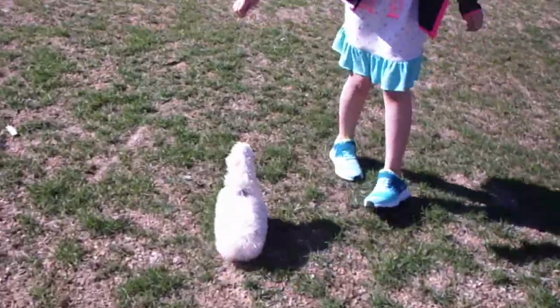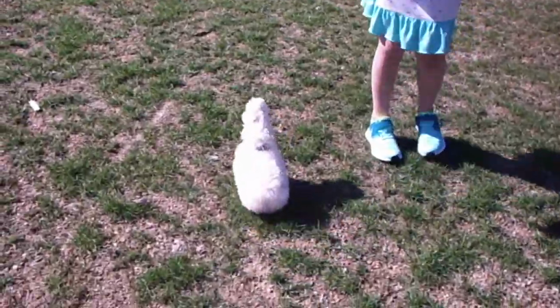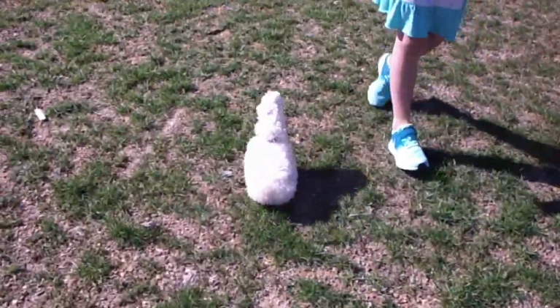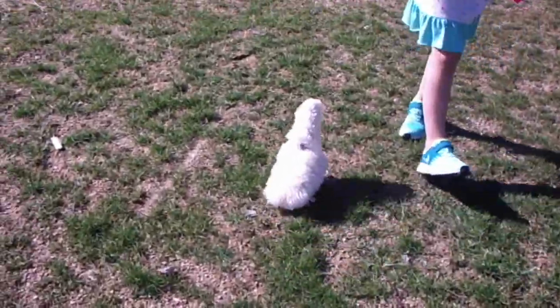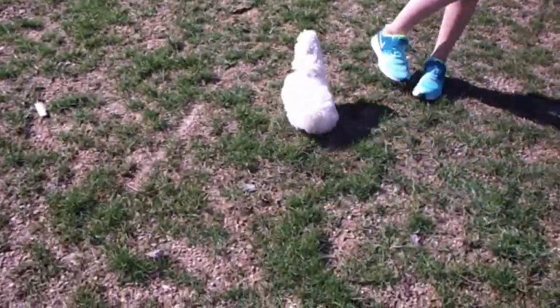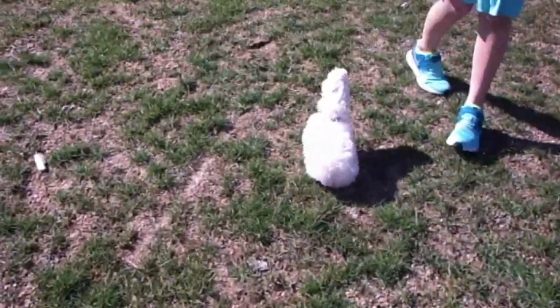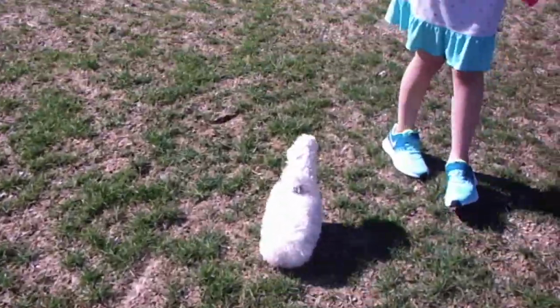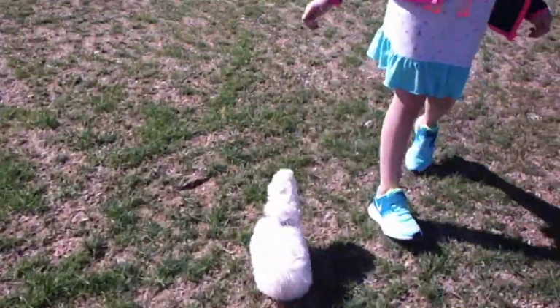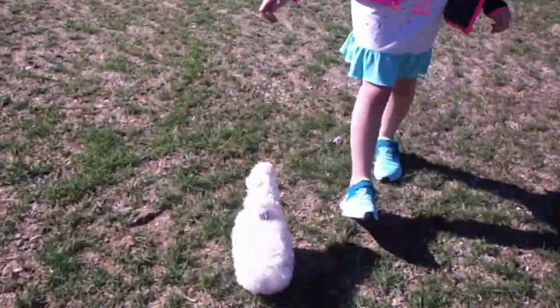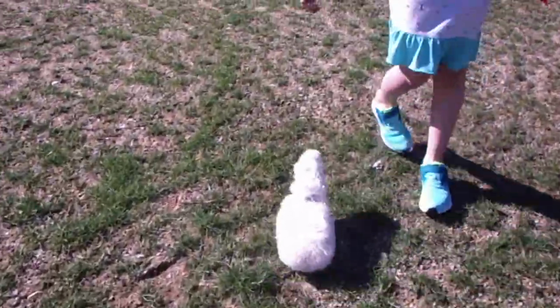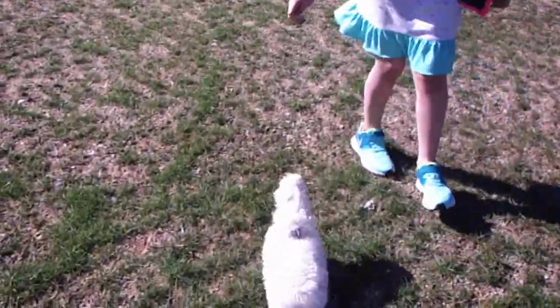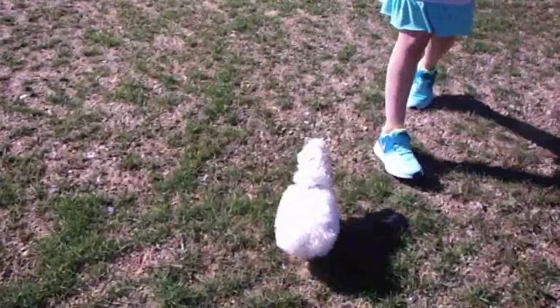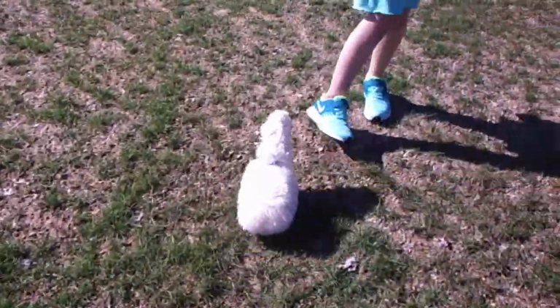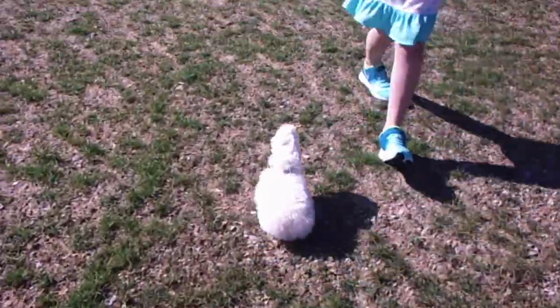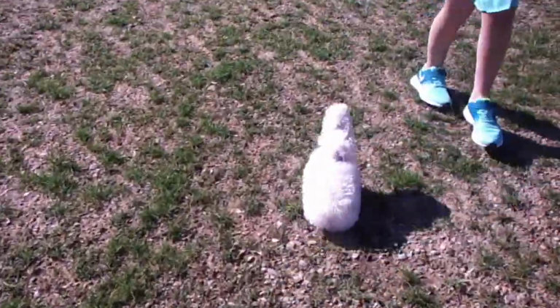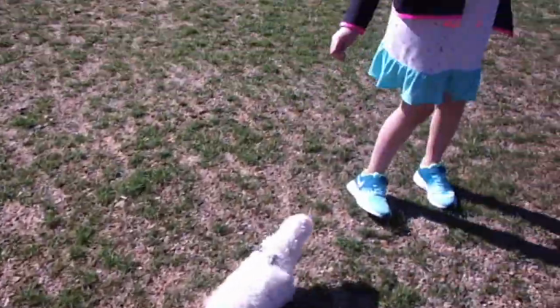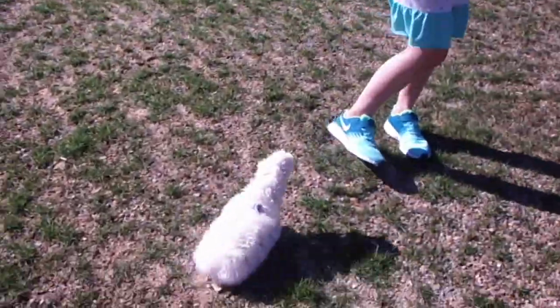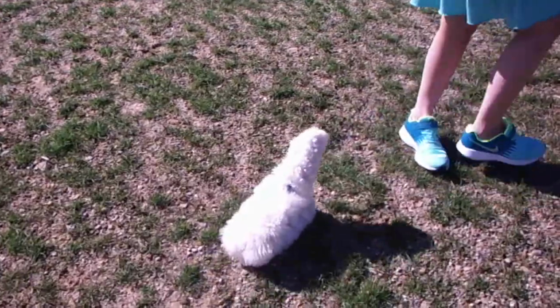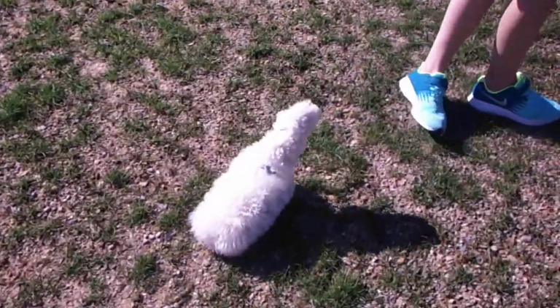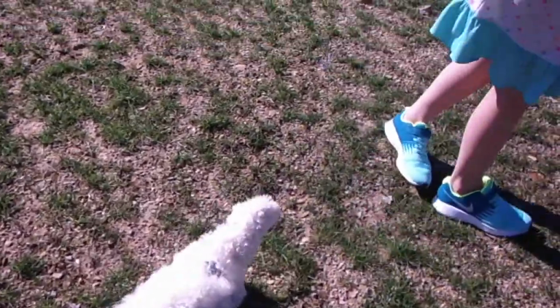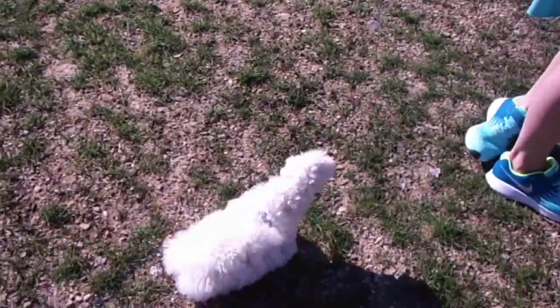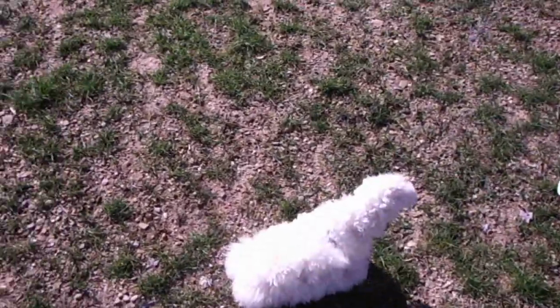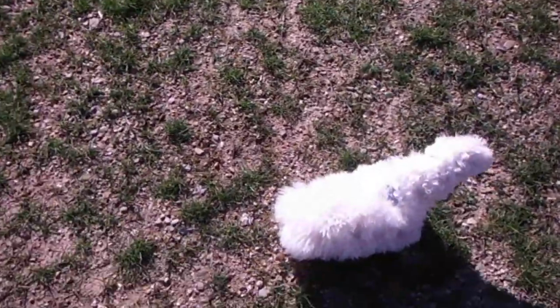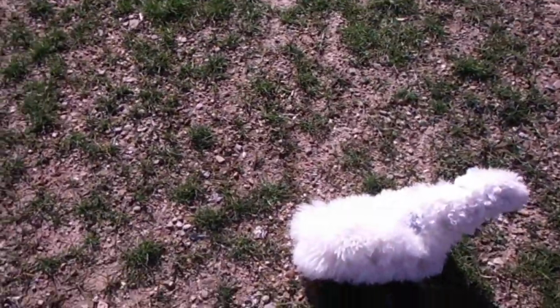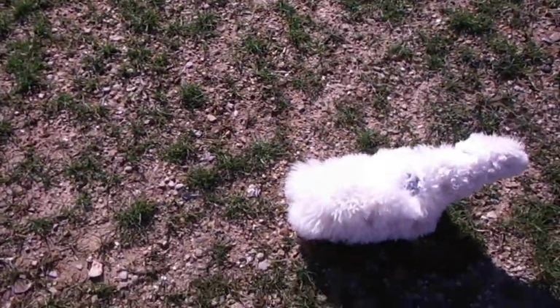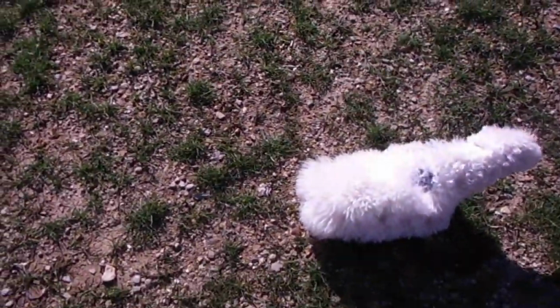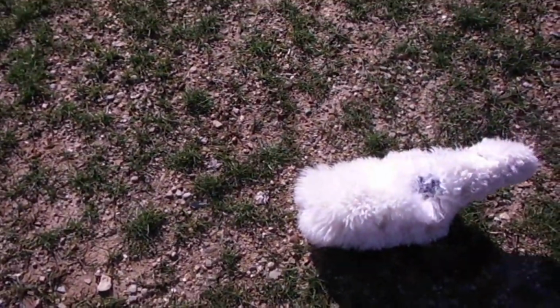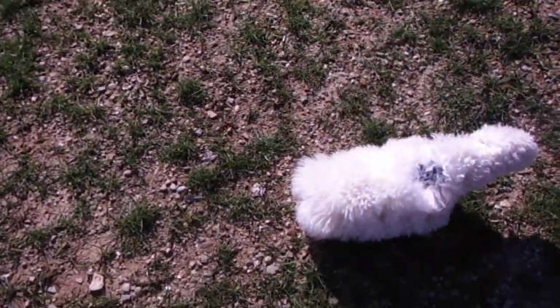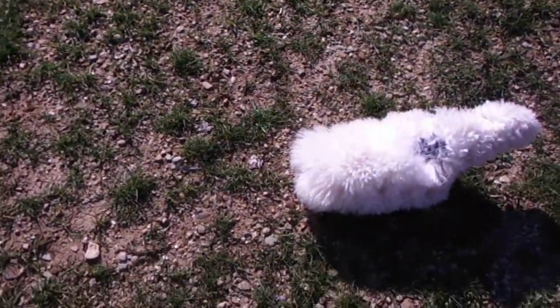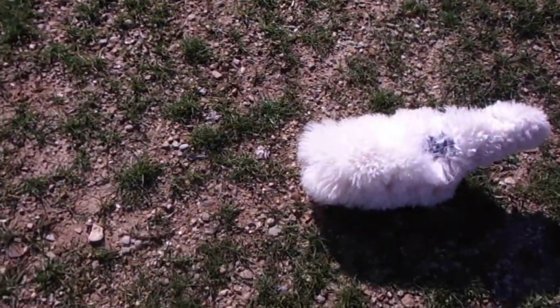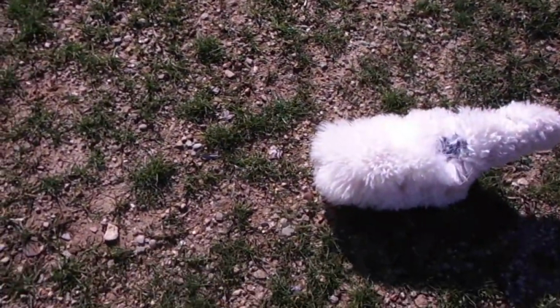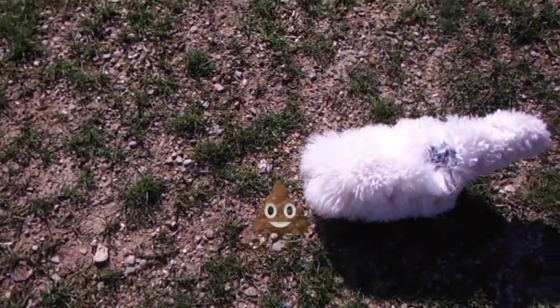And last but not least, our owner's sister takes us on a walk. And oops, we have to do a little poopy.